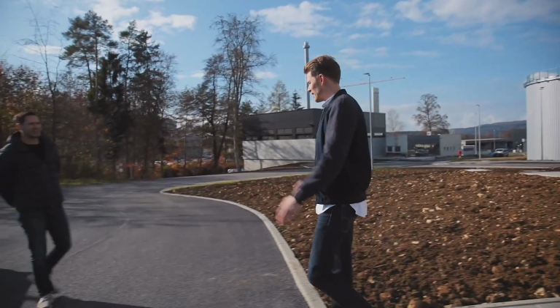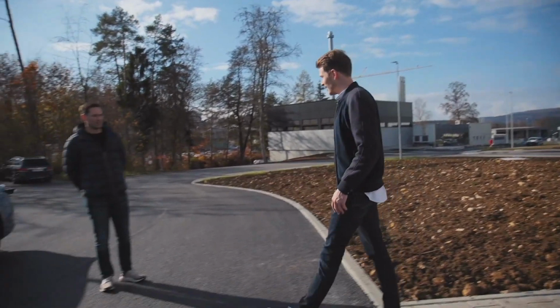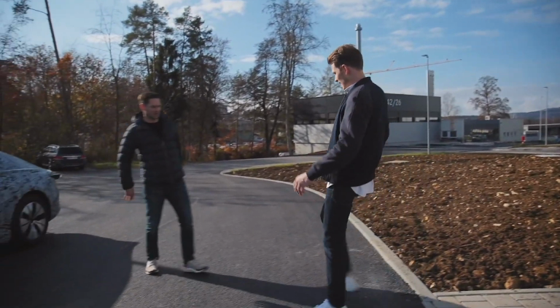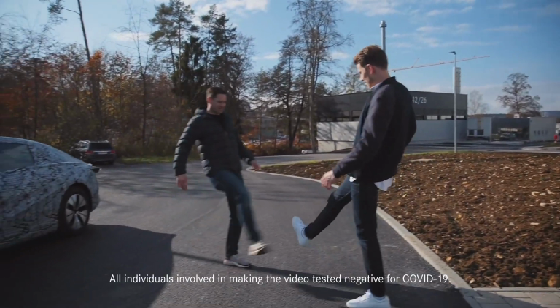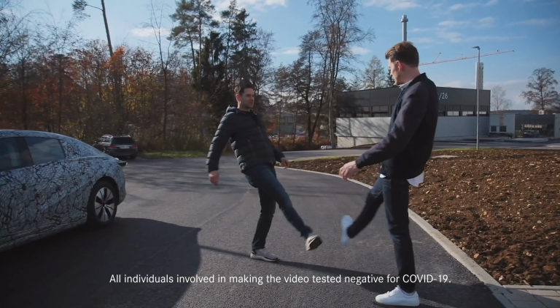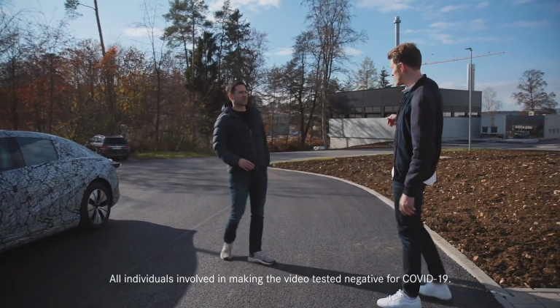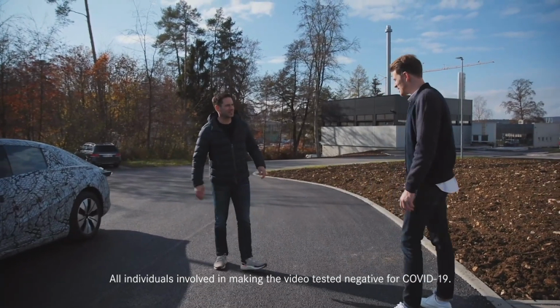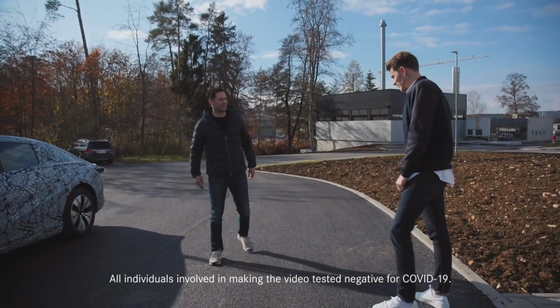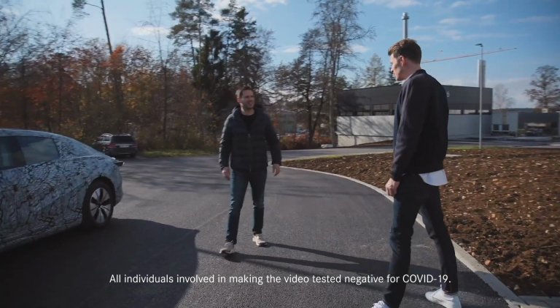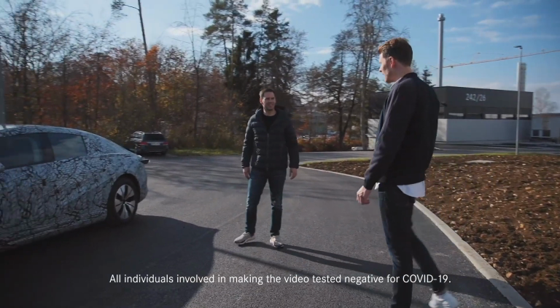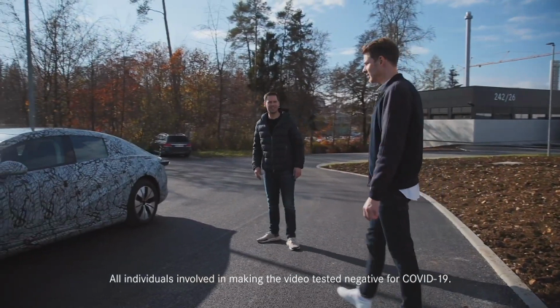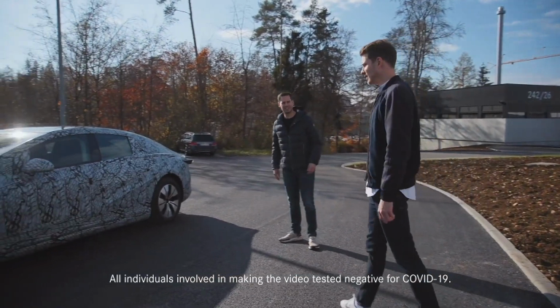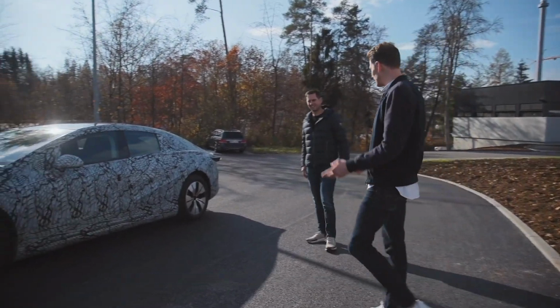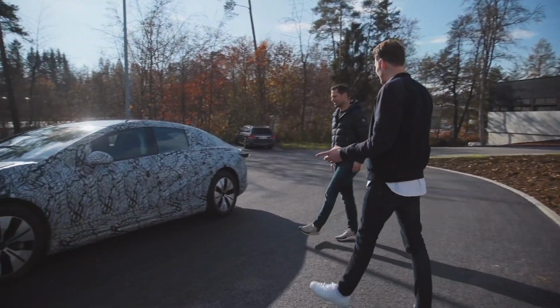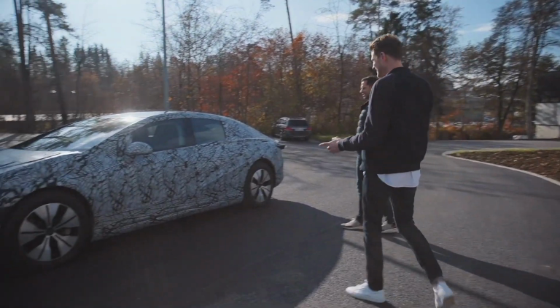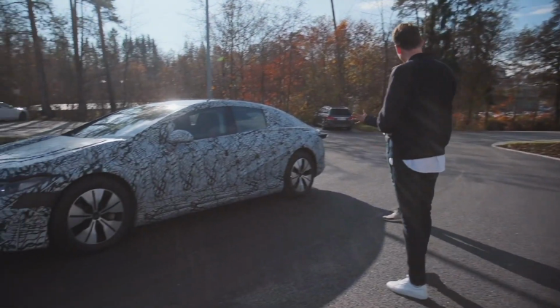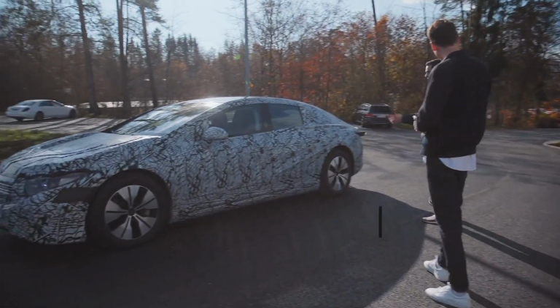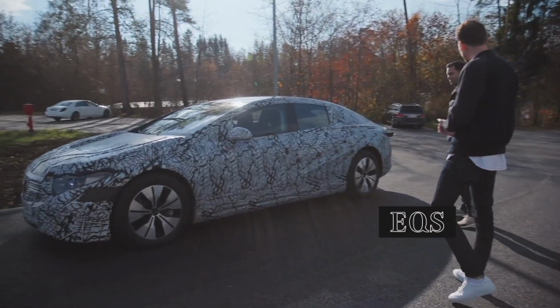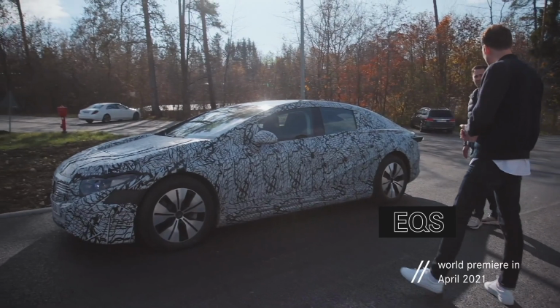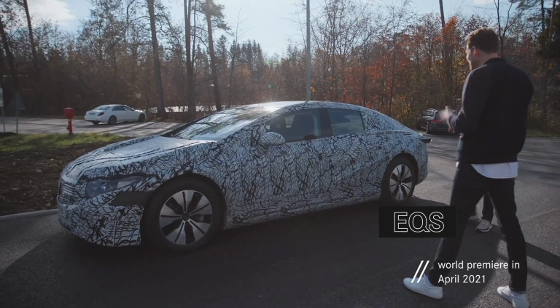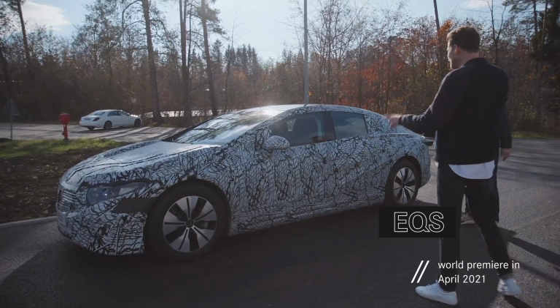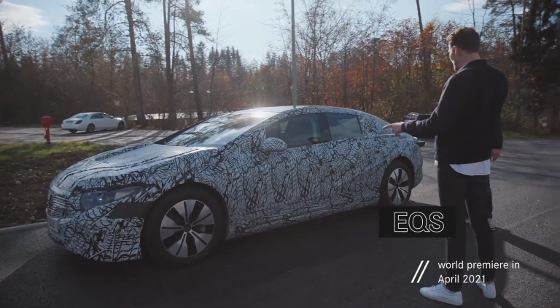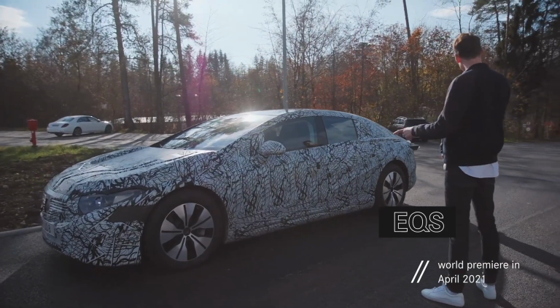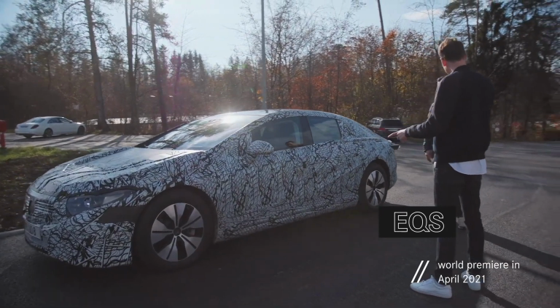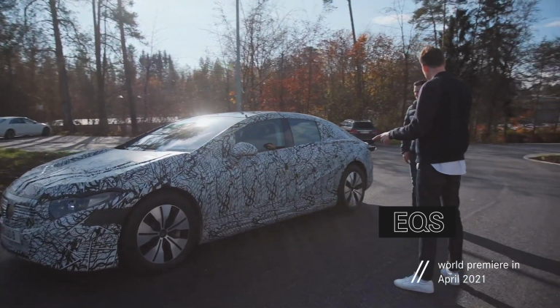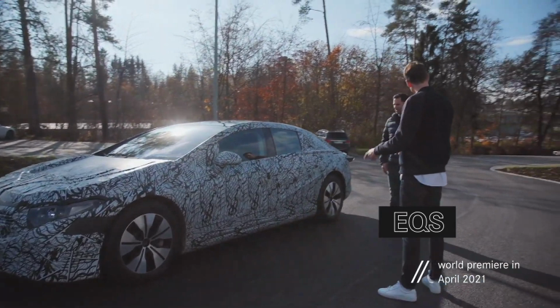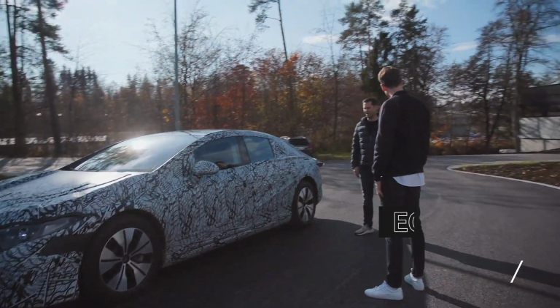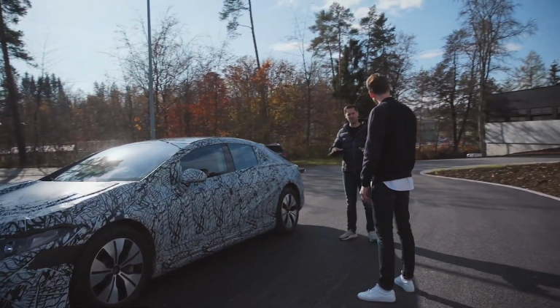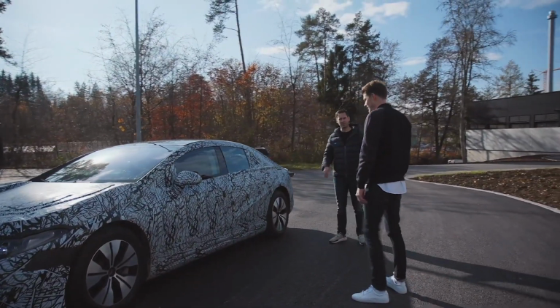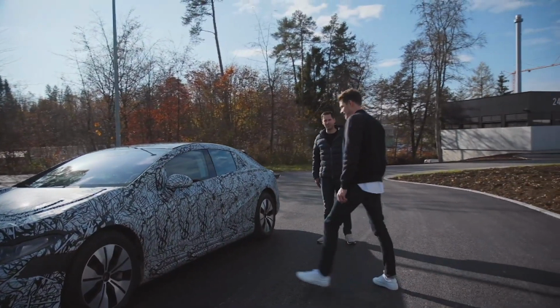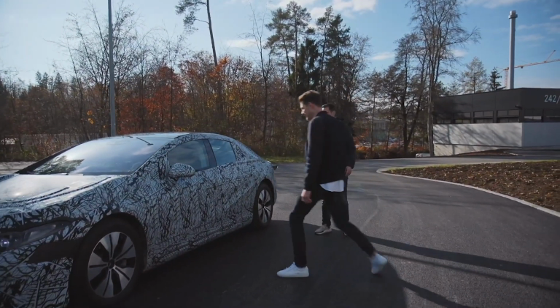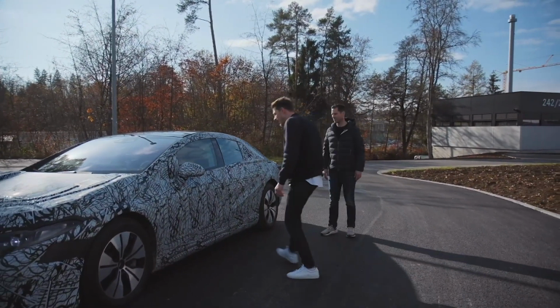Bastian, mein Lieber! Hi Dennis, hi! Schön, dass du da bist! Freut mich auch sehr! Was hast du da mitgebracht? Das ist der EQS! Den haben wir jetzt hier. Das ist der EQS, das ist ein aktuelles Projekt, an dem wir hier in Immendingen gerade erproben. Wow!